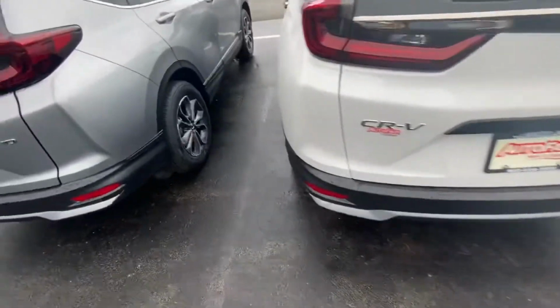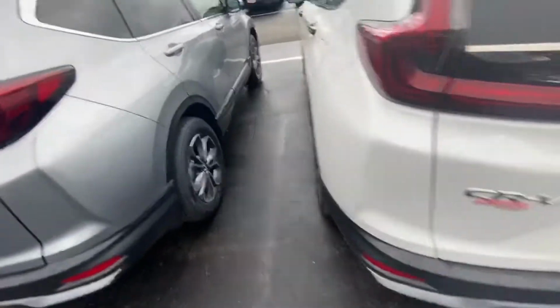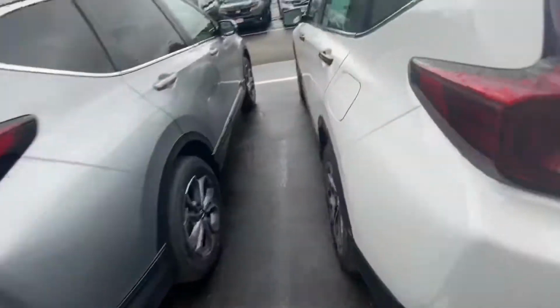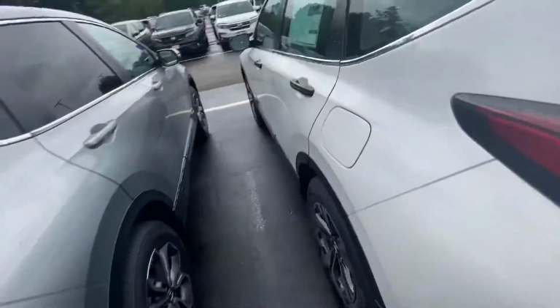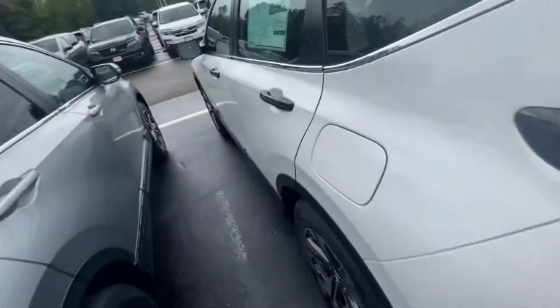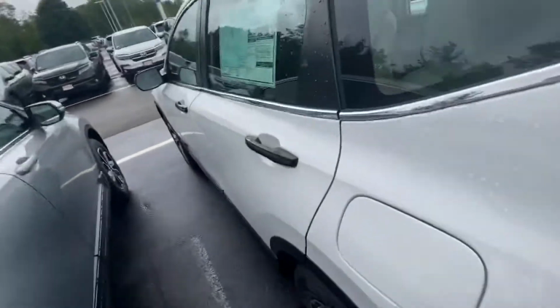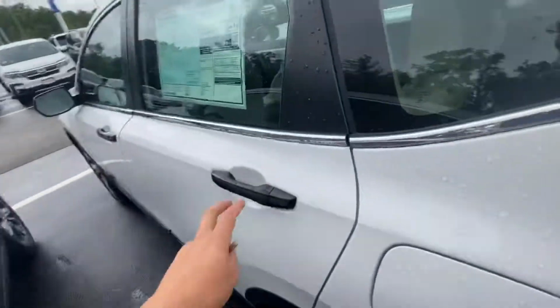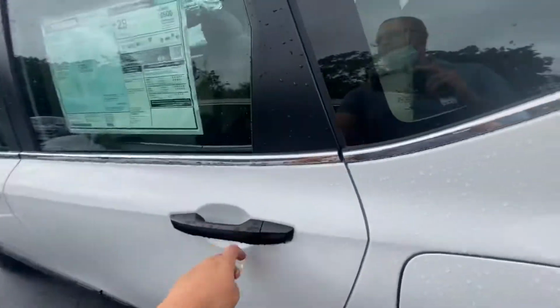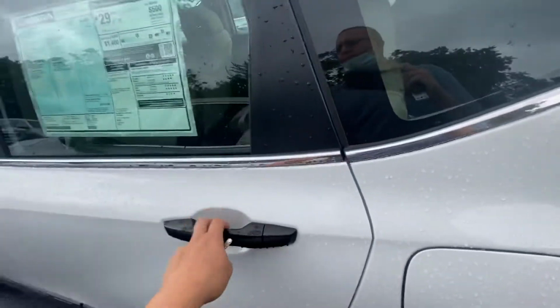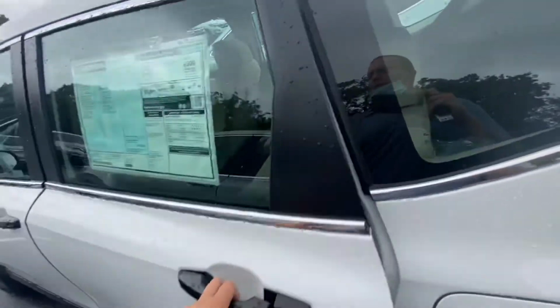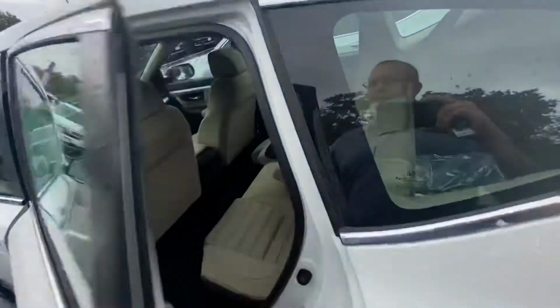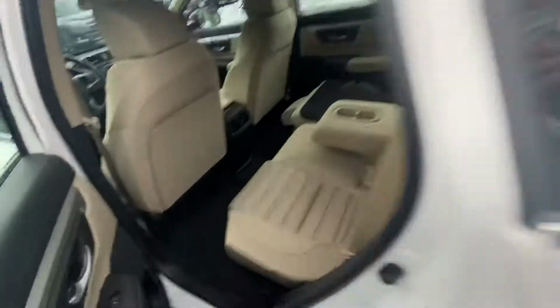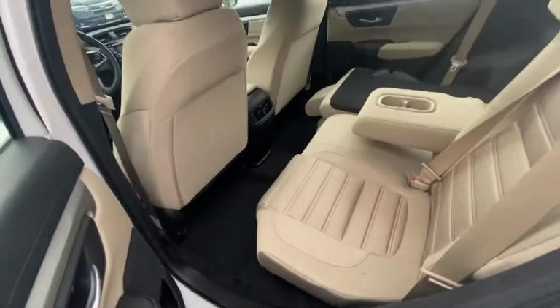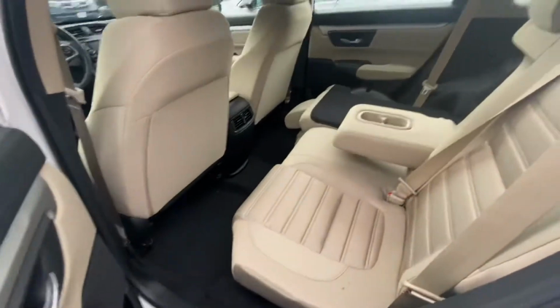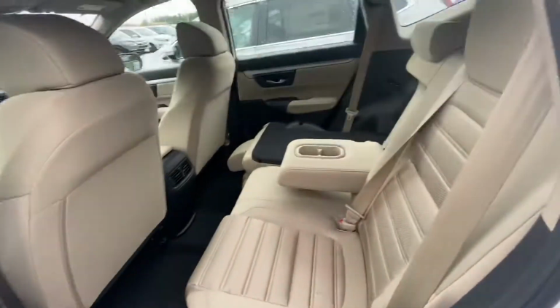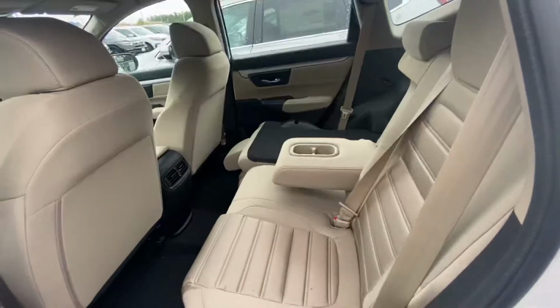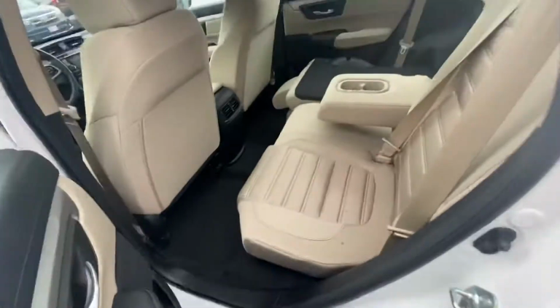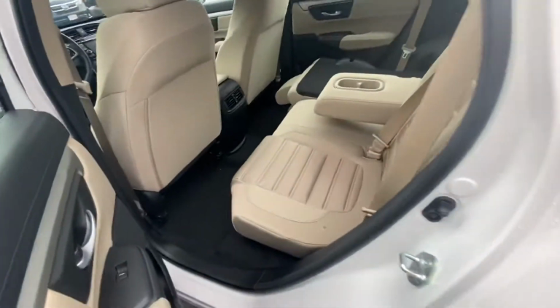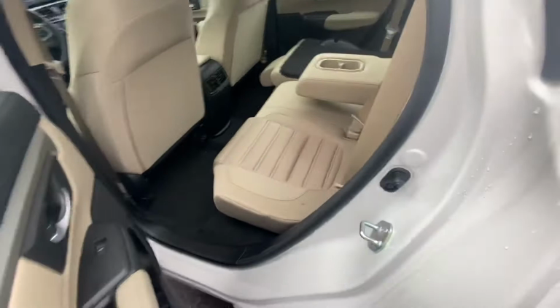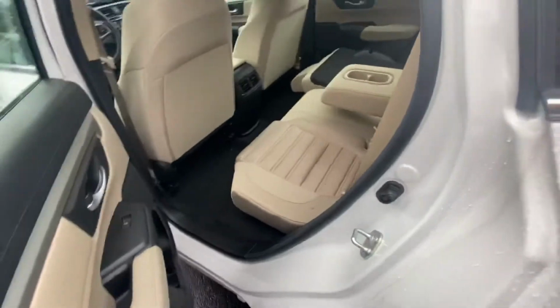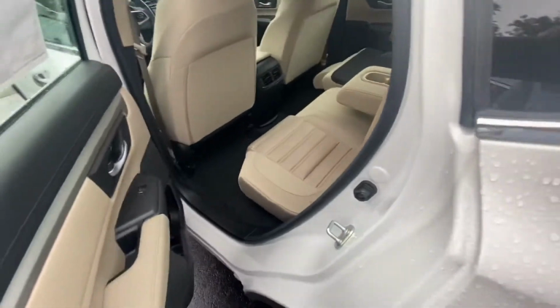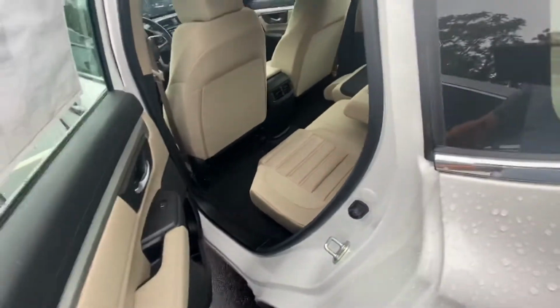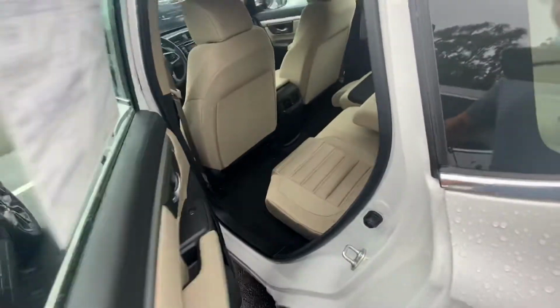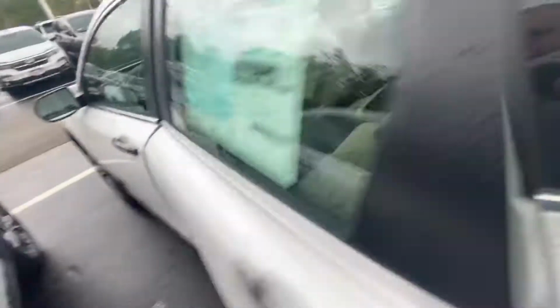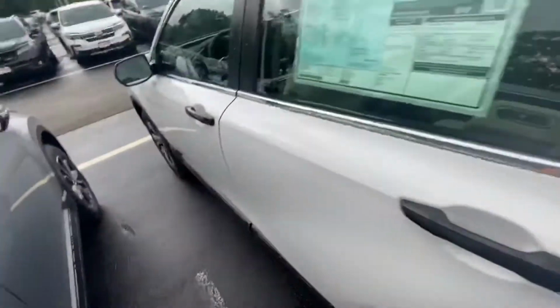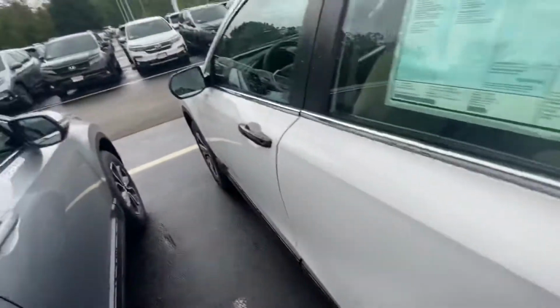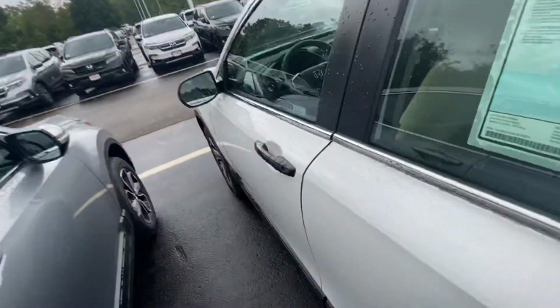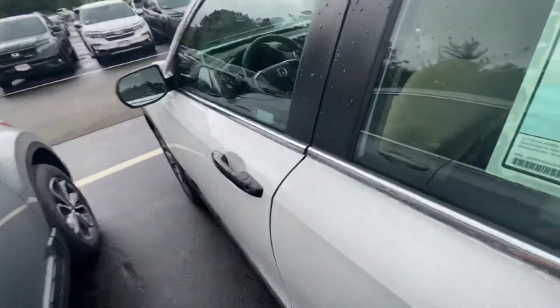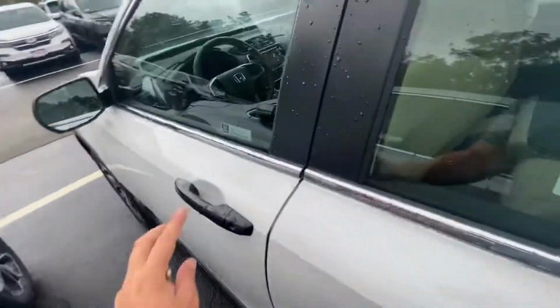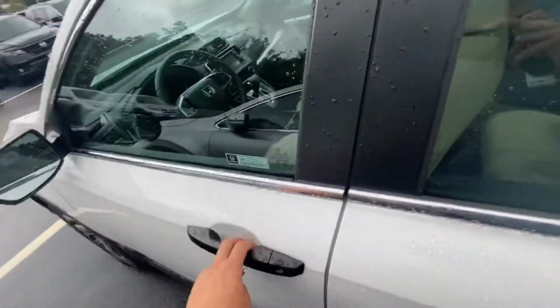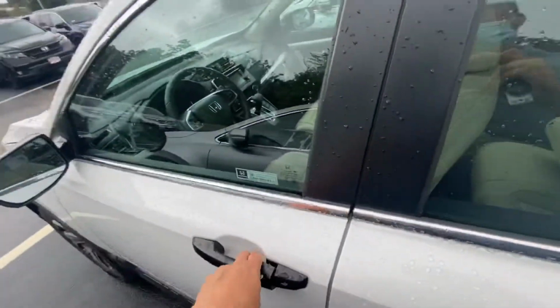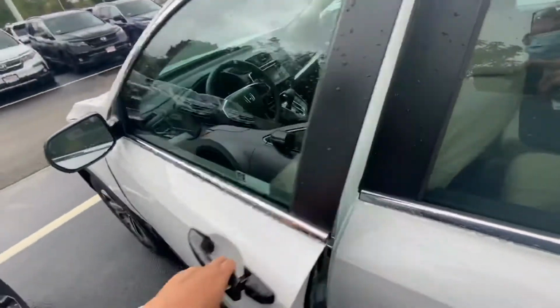Bringing you over to the back seat here — plenty of legroom as well as headroom for your guests. That nice microfiber cloth material is super comfortable. I actually opt for cloth over leather.